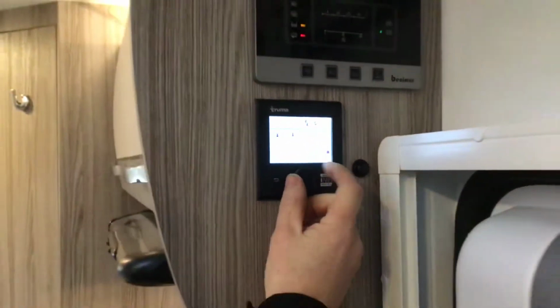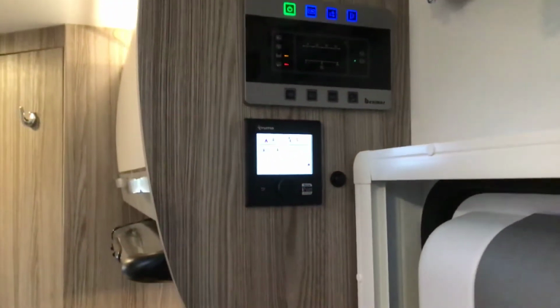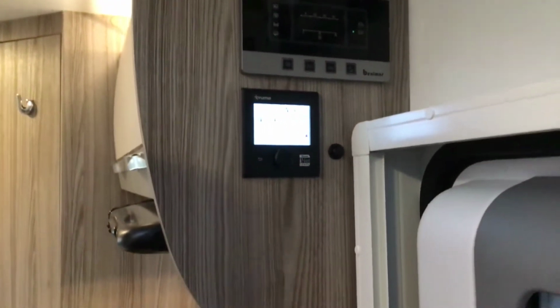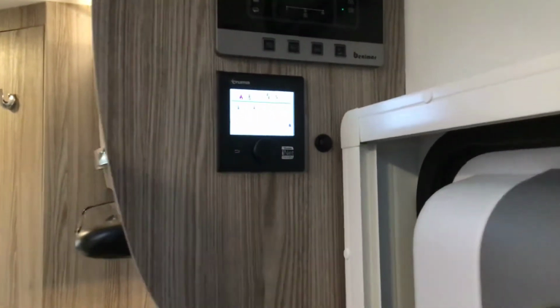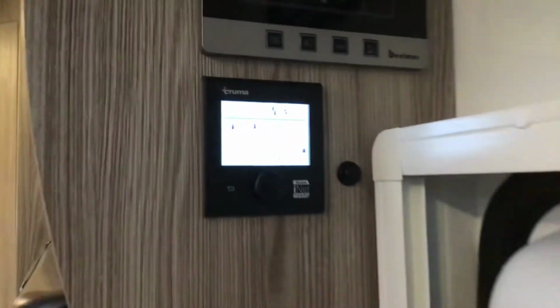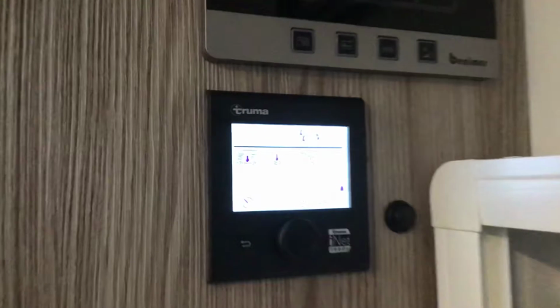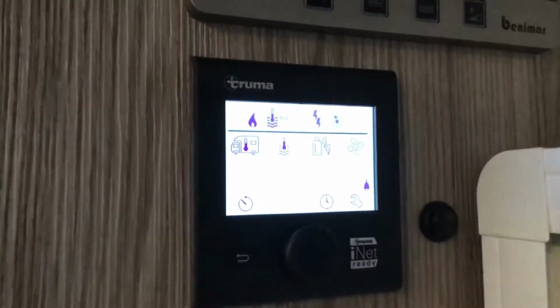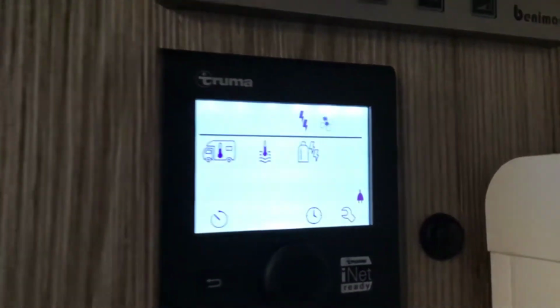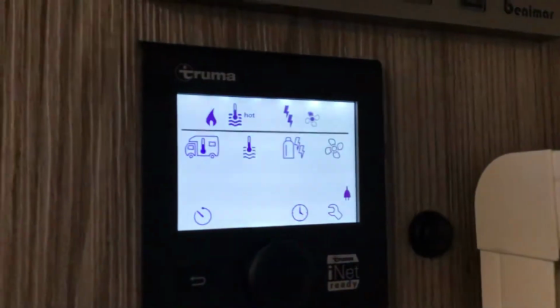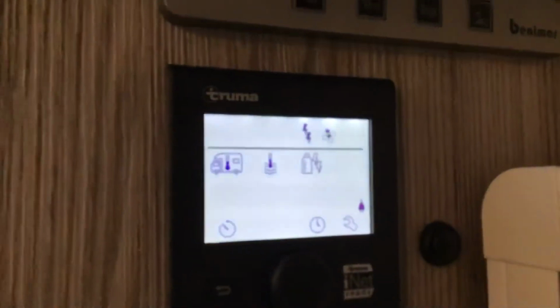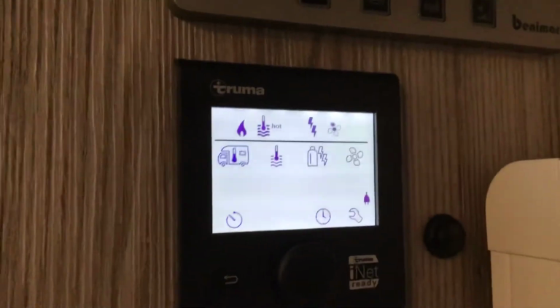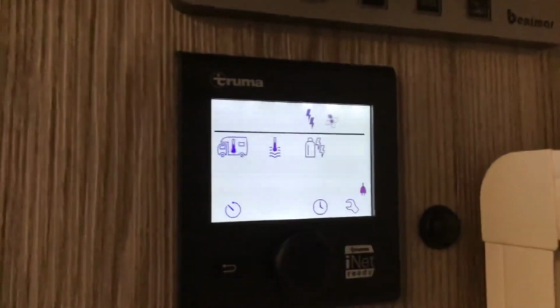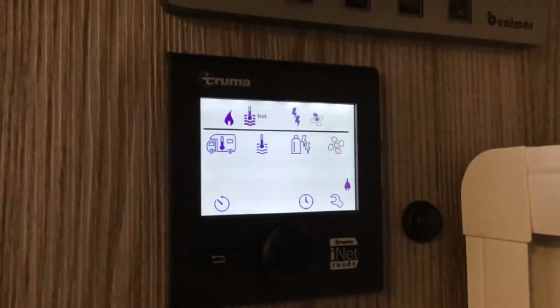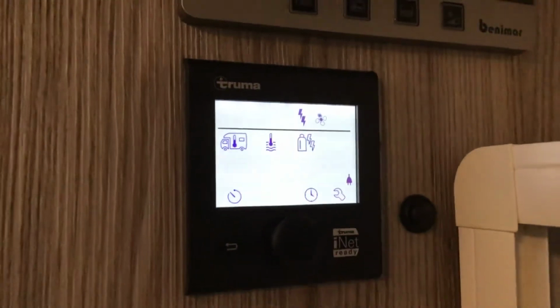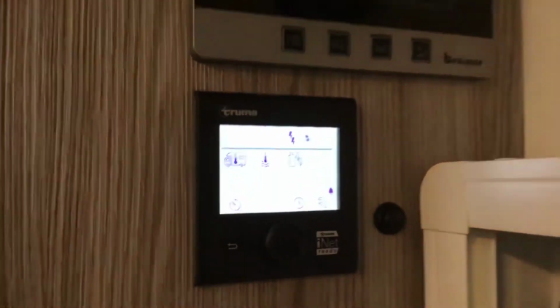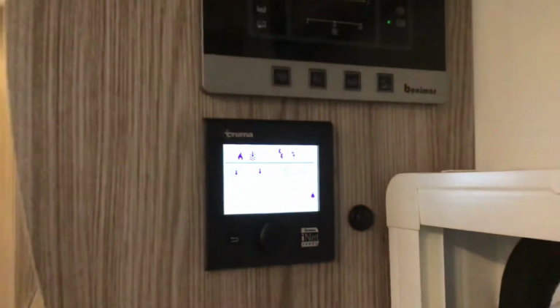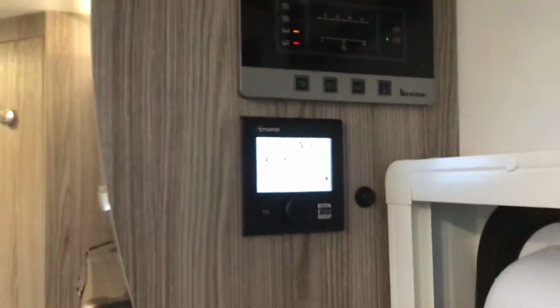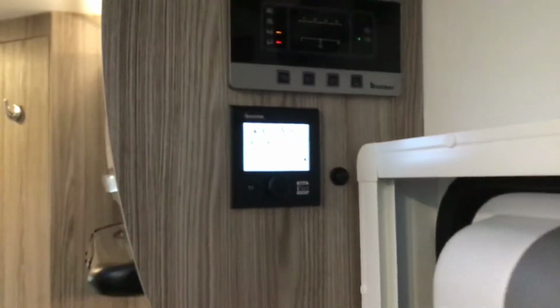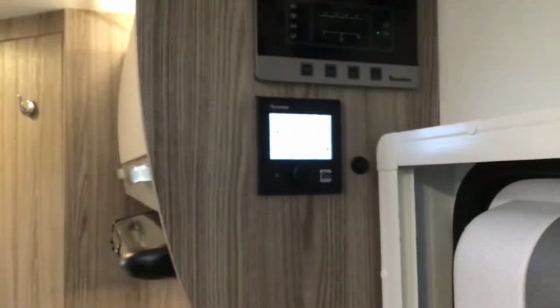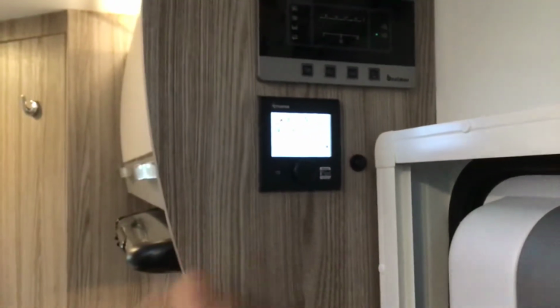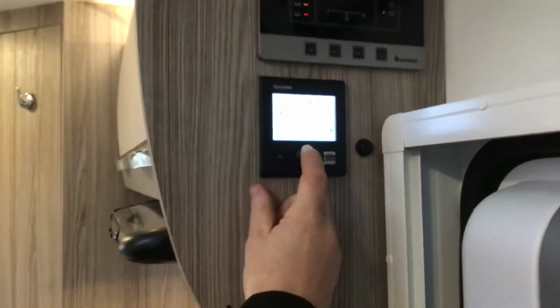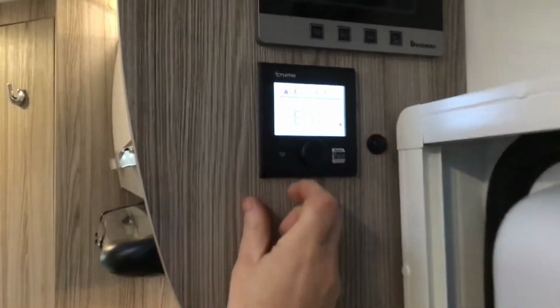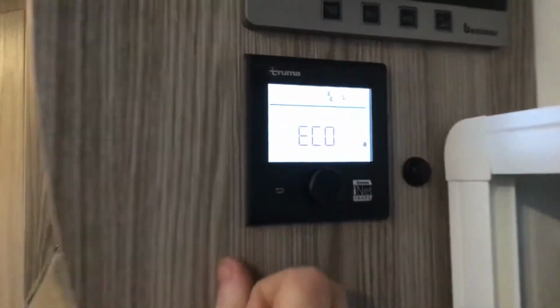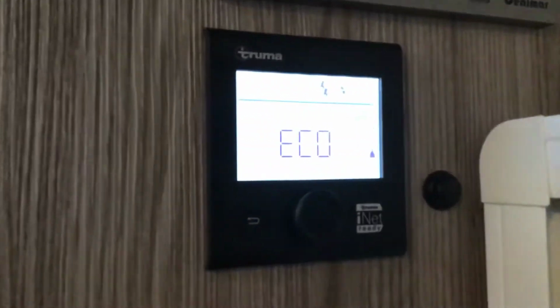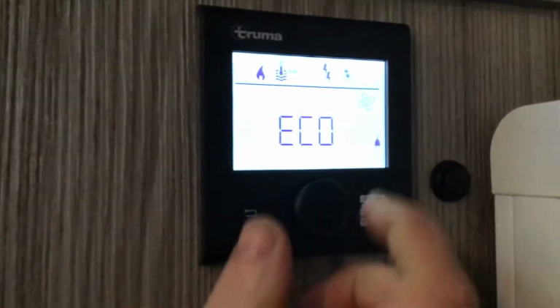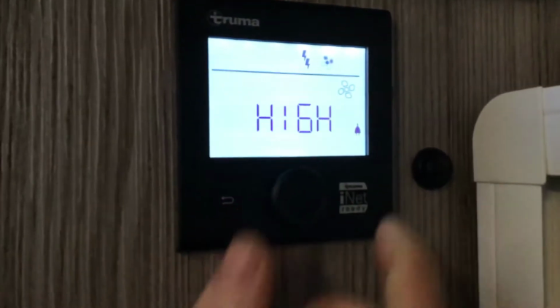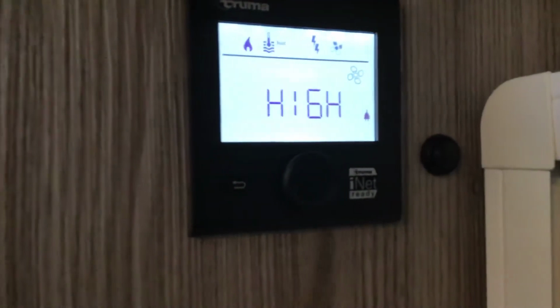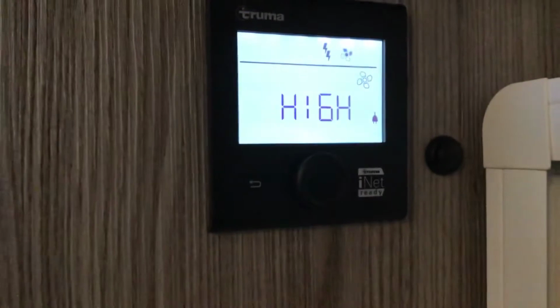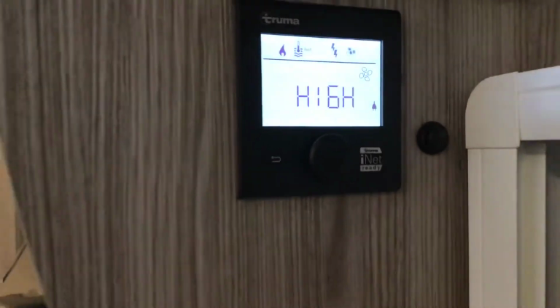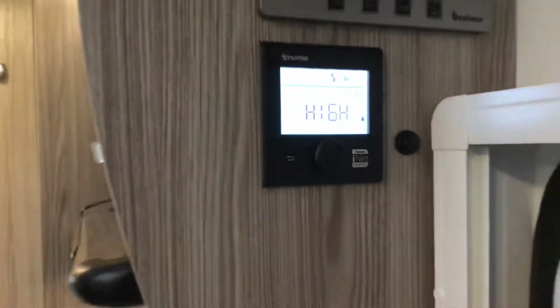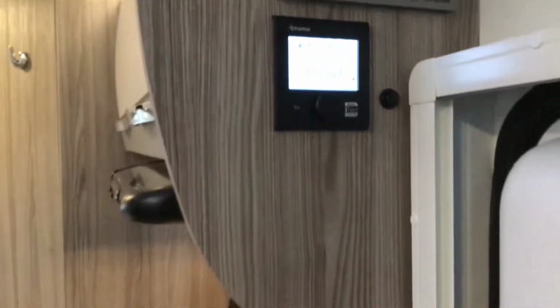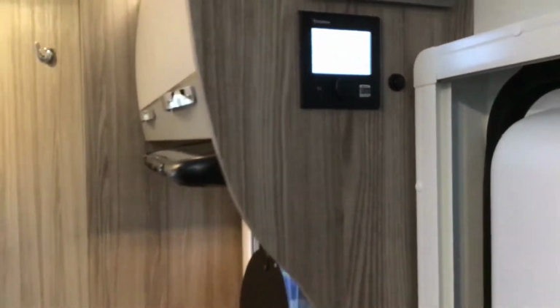Last but not least, a picture of a fan — please don't confuse it with air con, it's not. It's blown heating, so whatever temperature you've got your heating on, that's what it's blowing around the vehicle. You can have it on eco, nice and gently, or you can have it on high and it'll boost it around the motorhome faster.